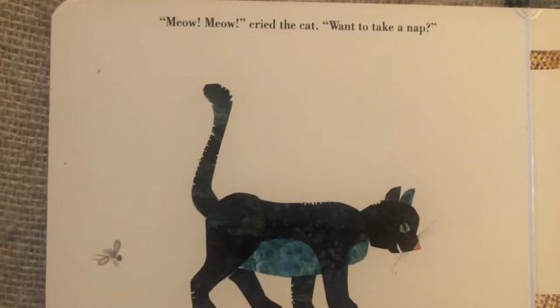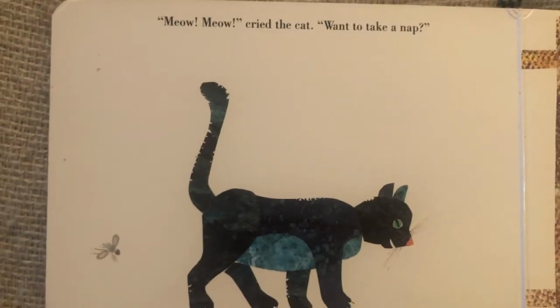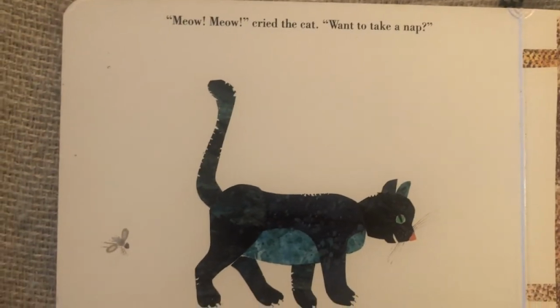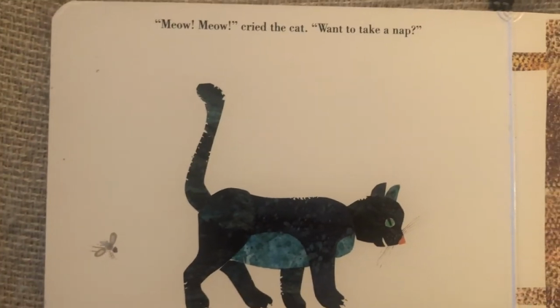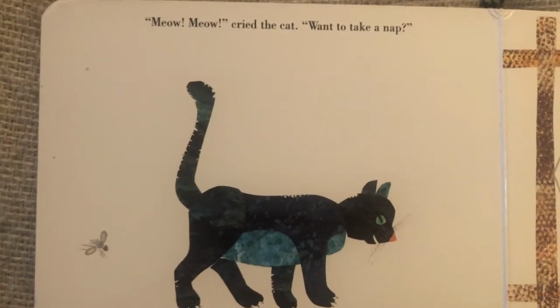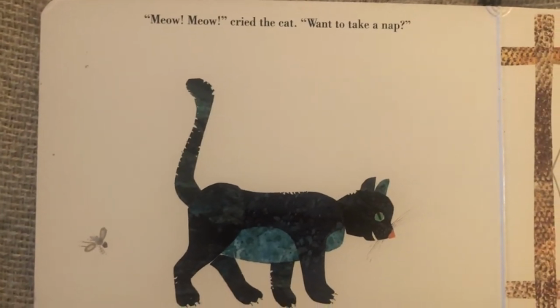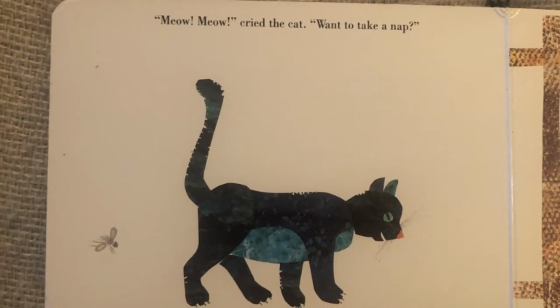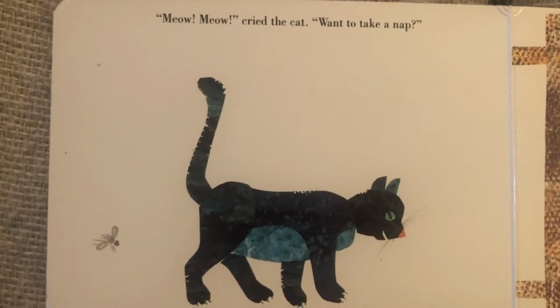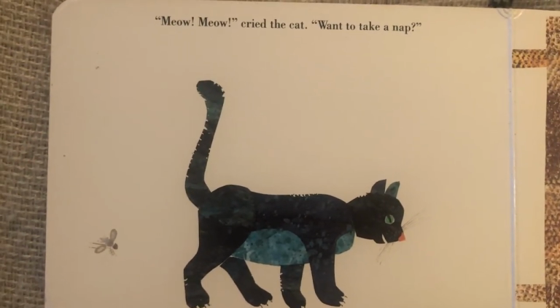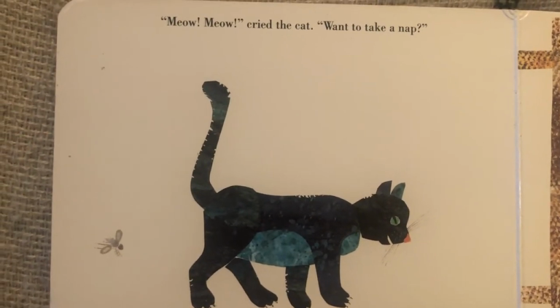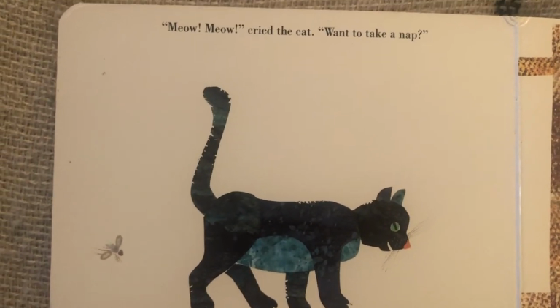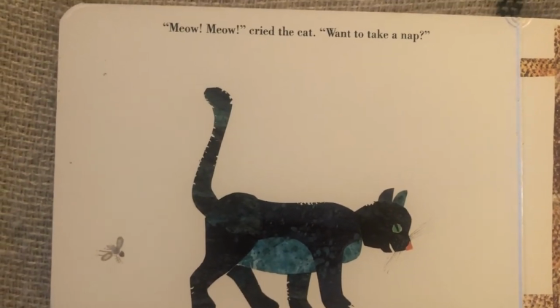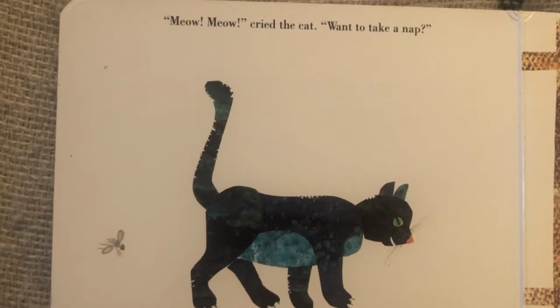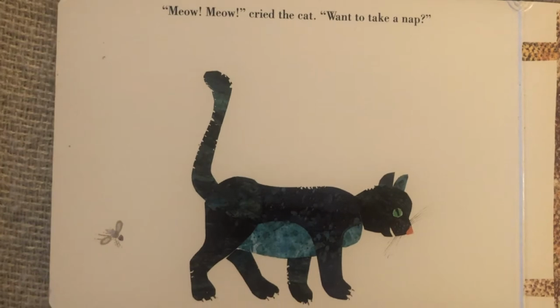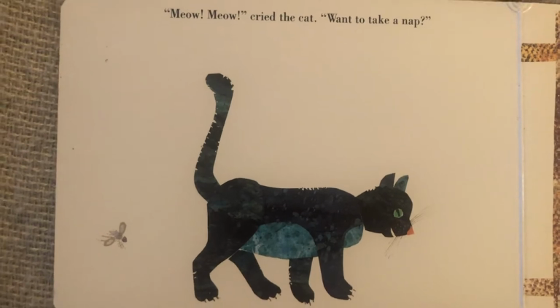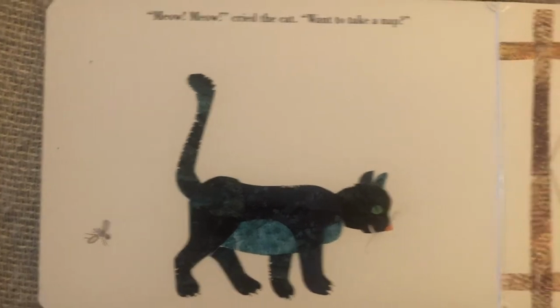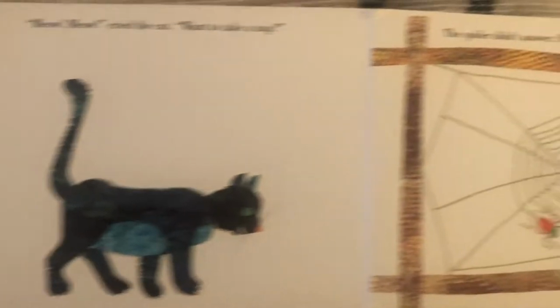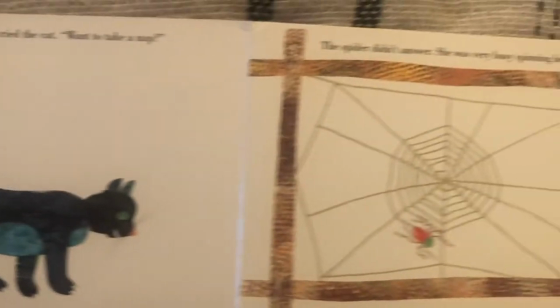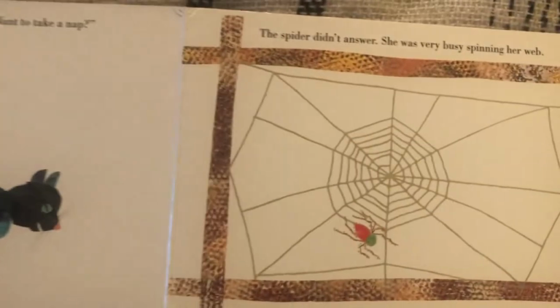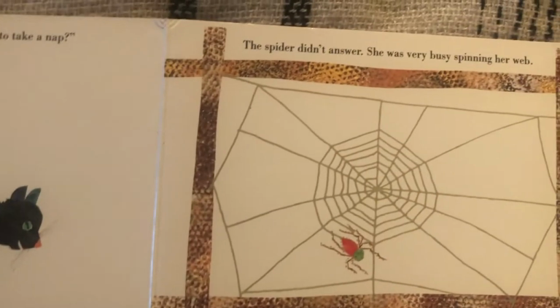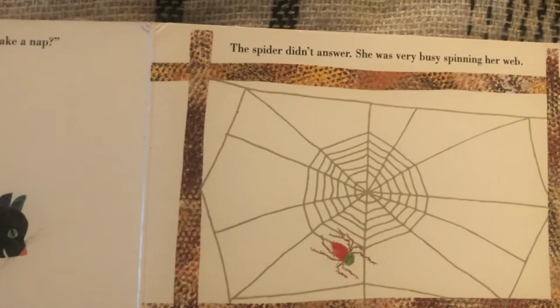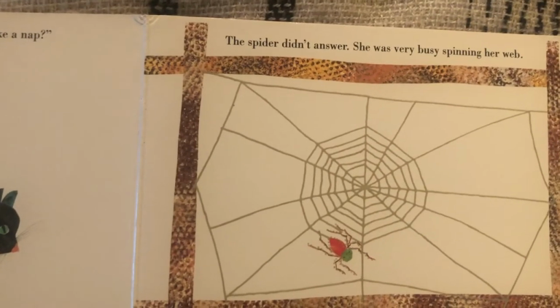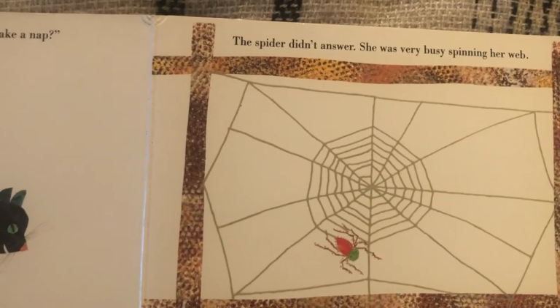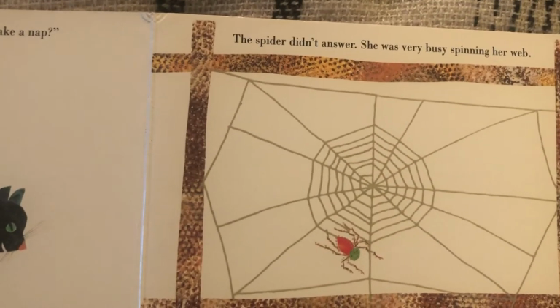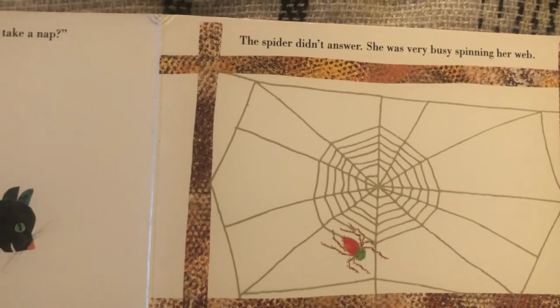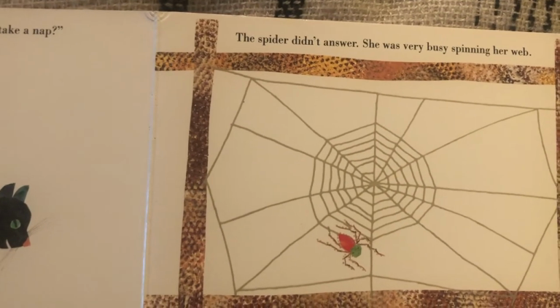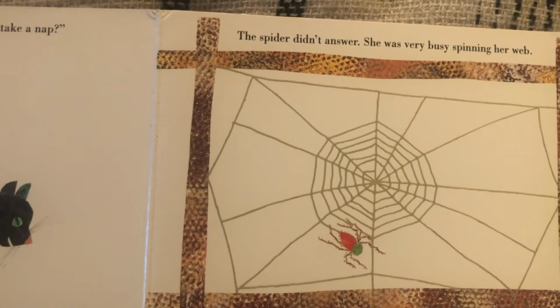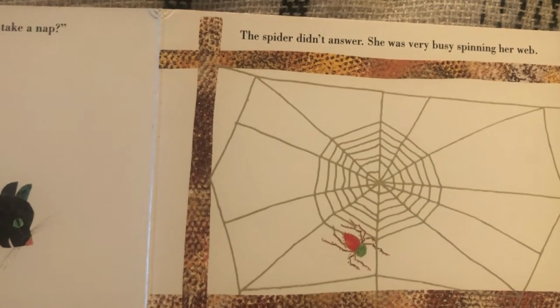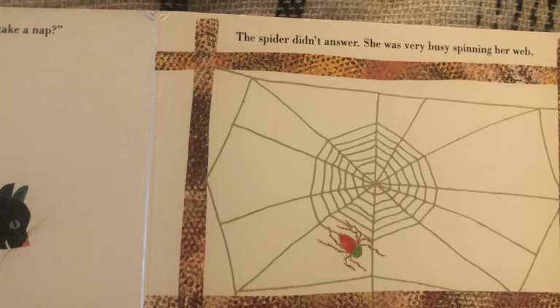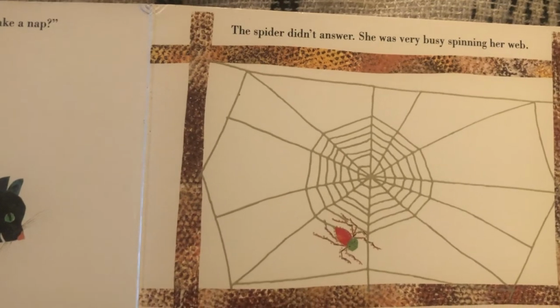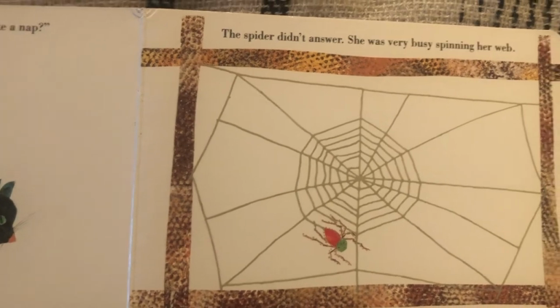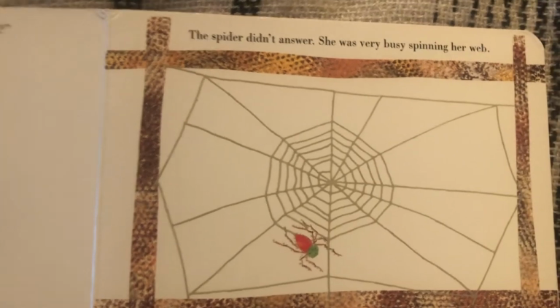Meow, meow, cried the cat. Want to take a nap? The spider didn't answer. She was very busy spinning her web.